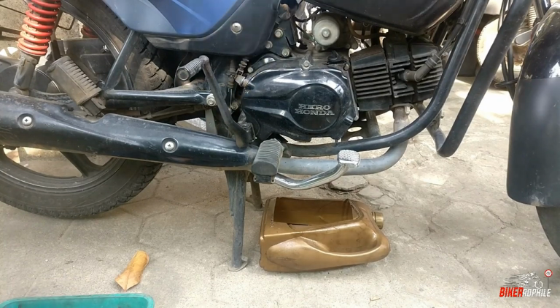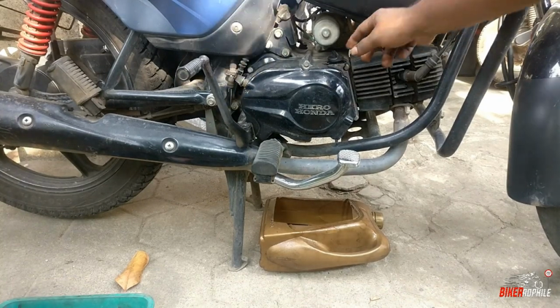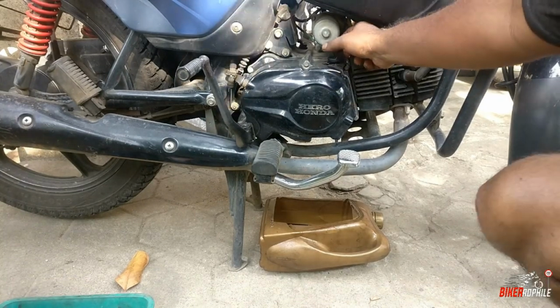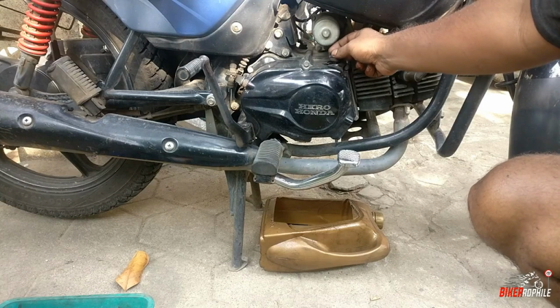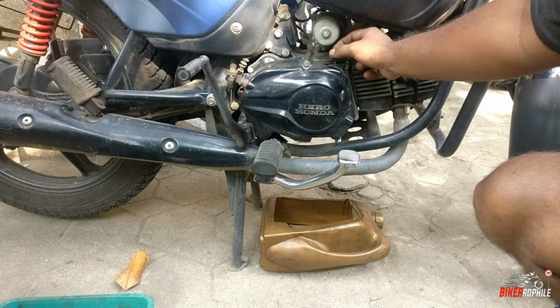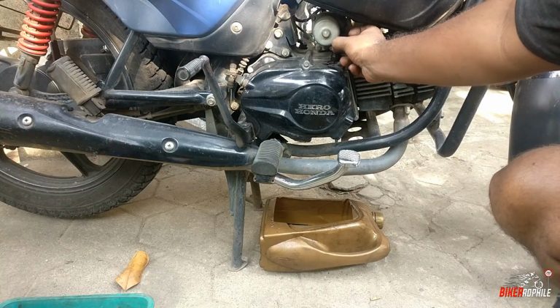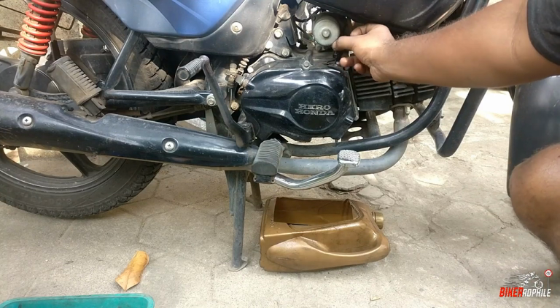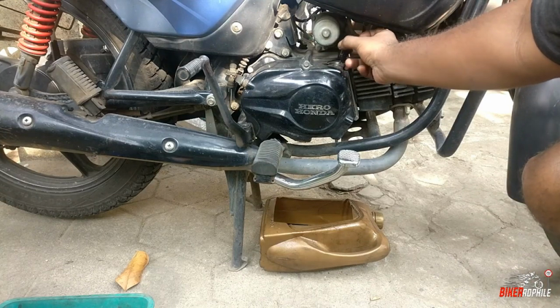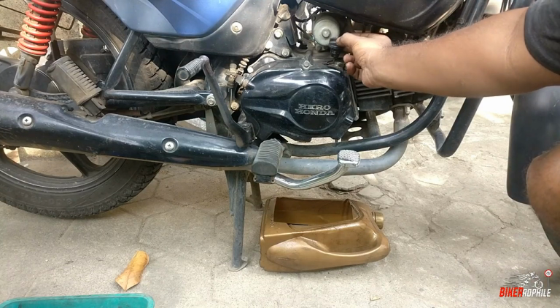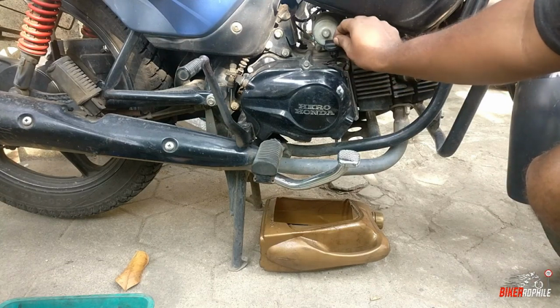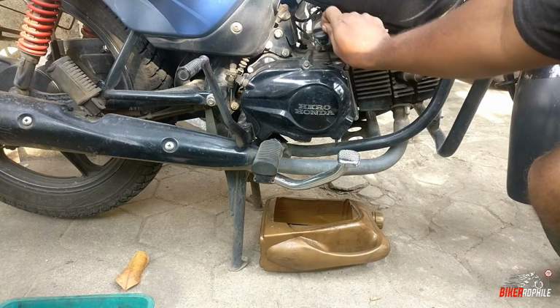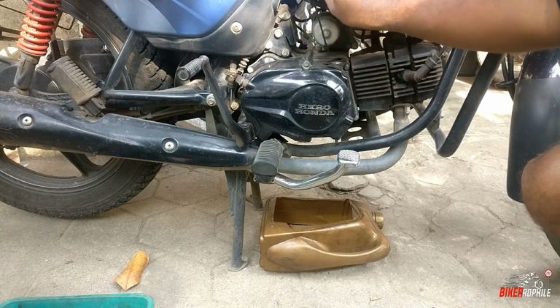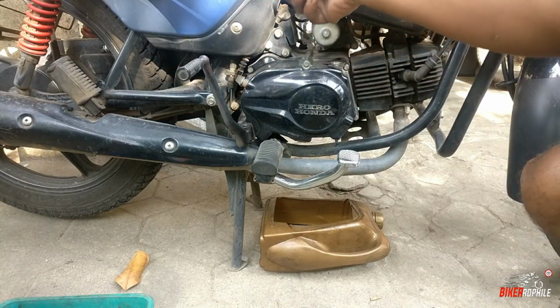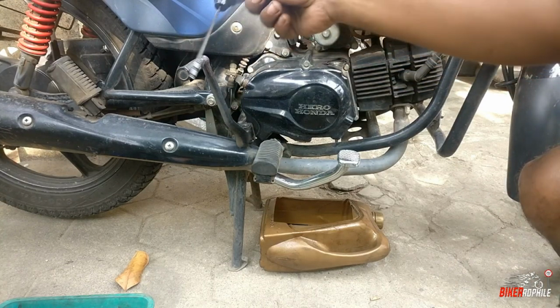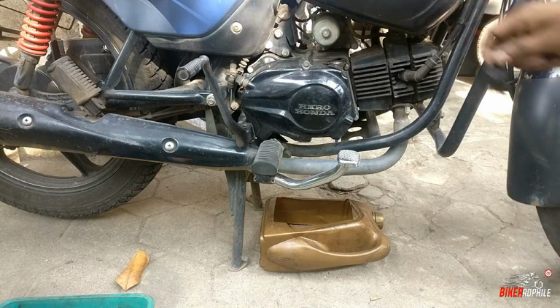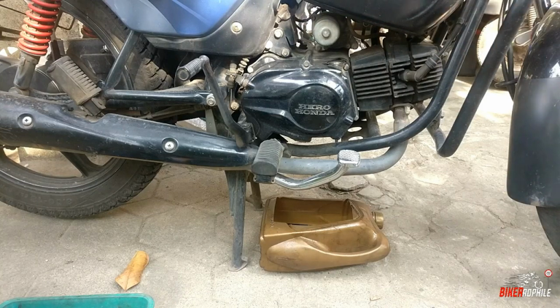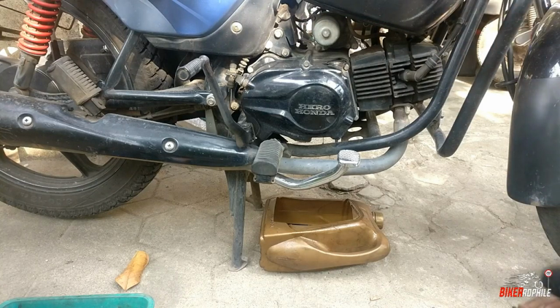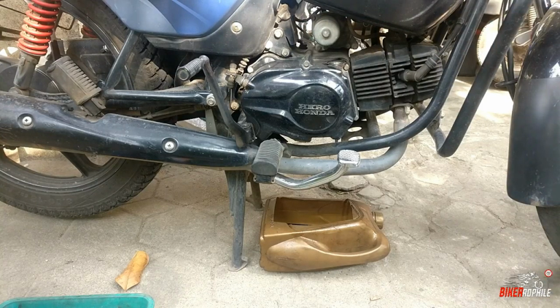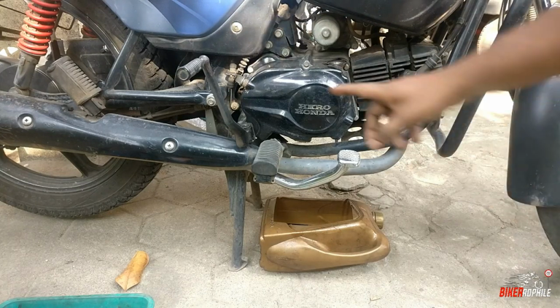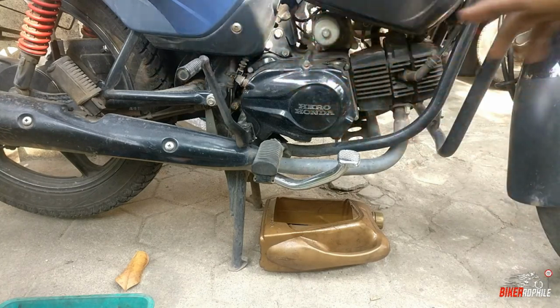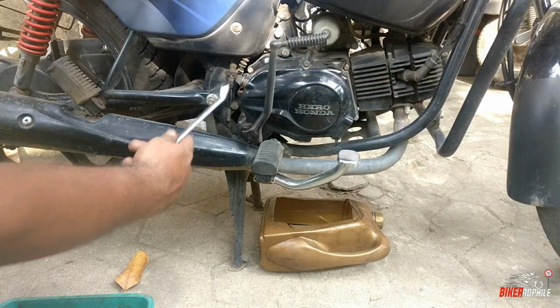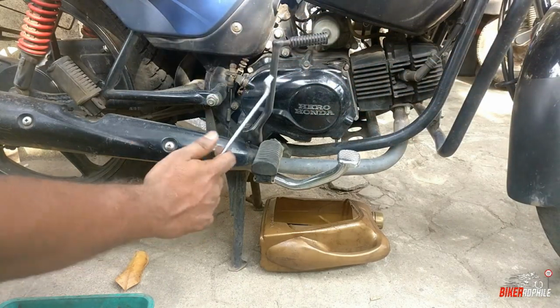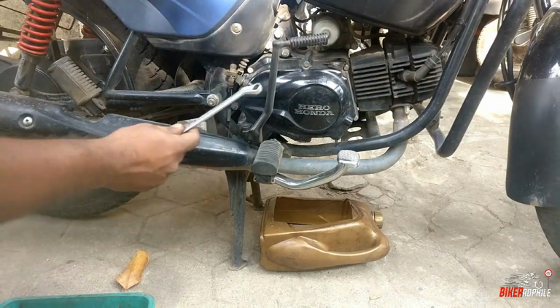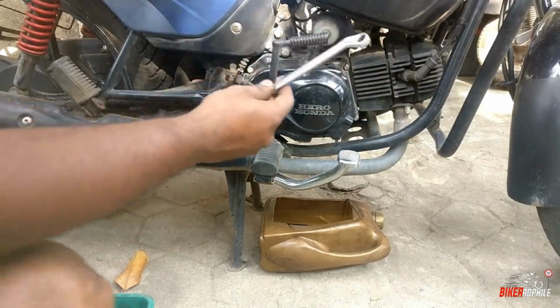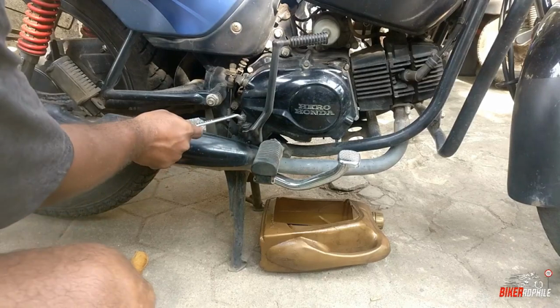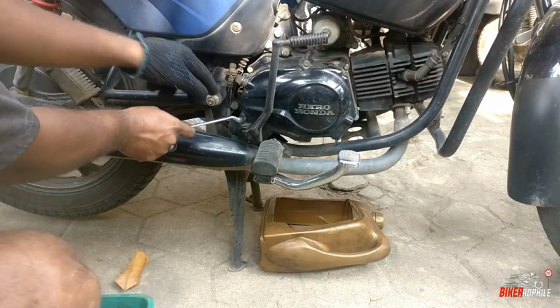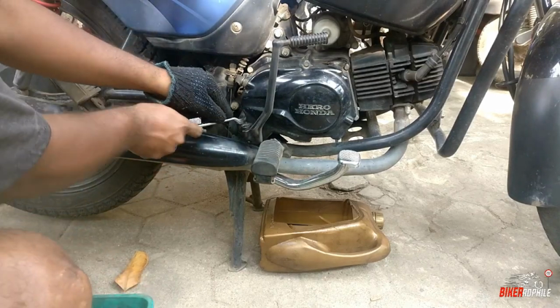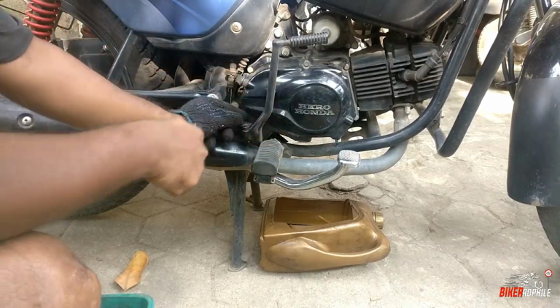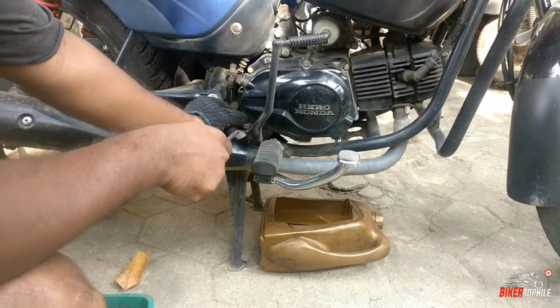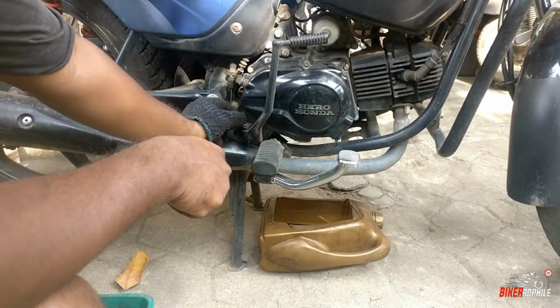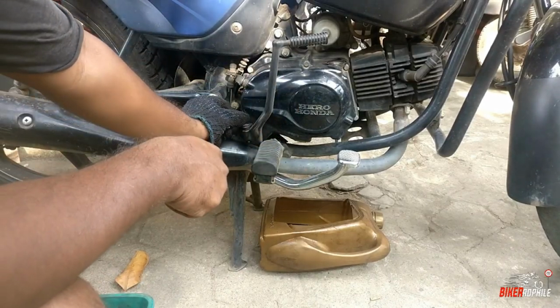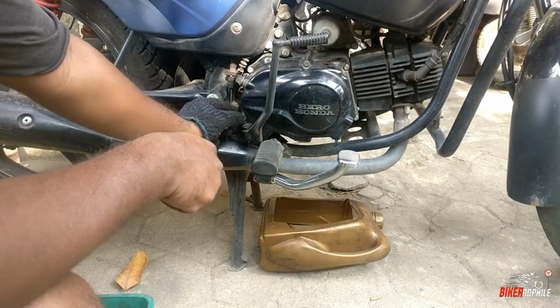How do you remove the oil from the inlet cap? If you want to remove the cap, you can remove the cap.